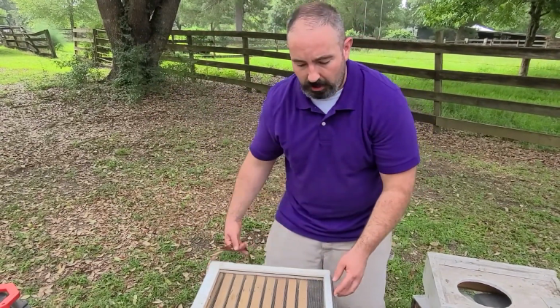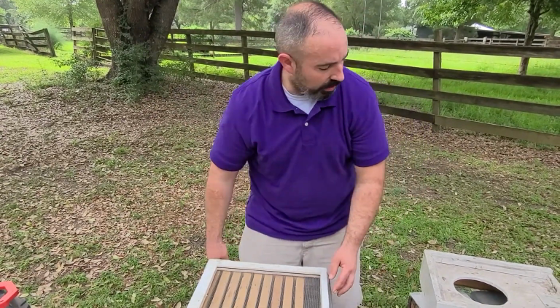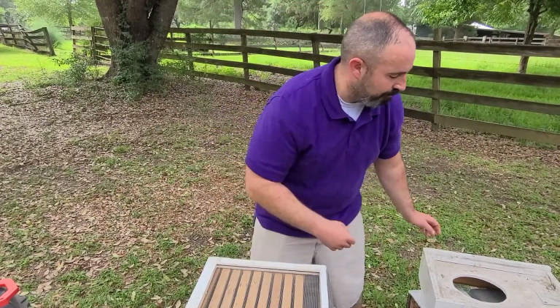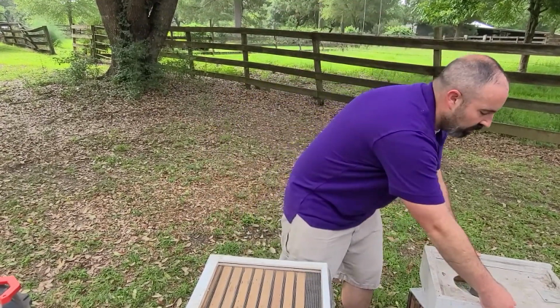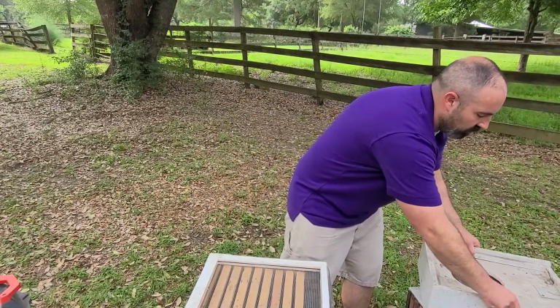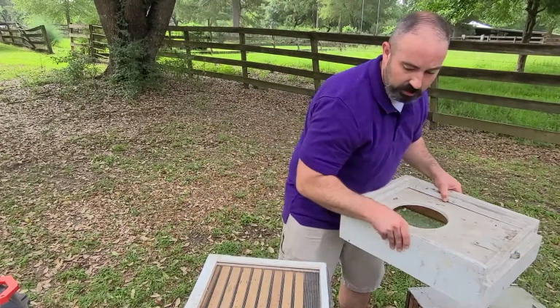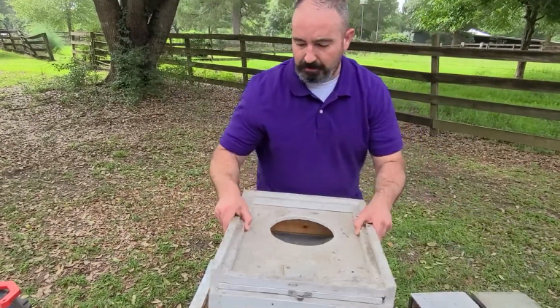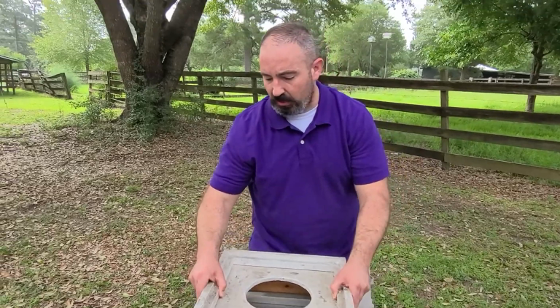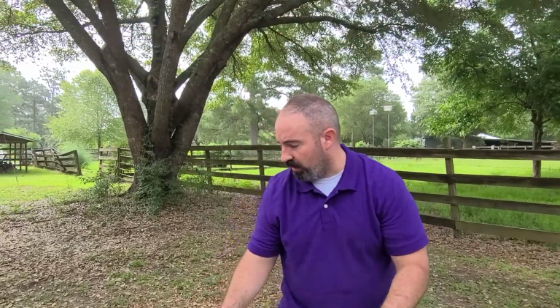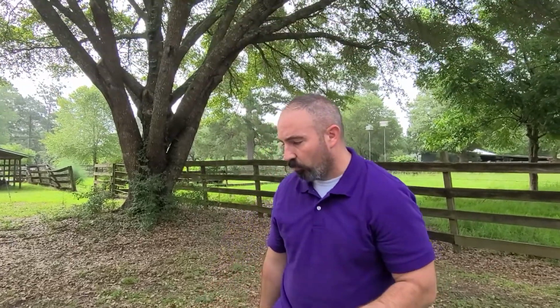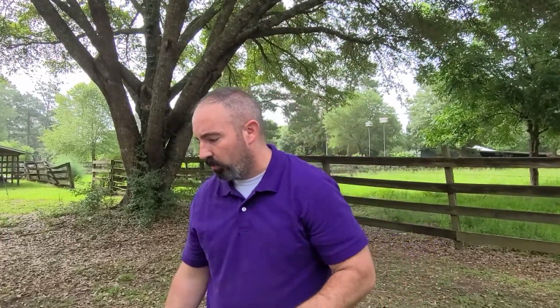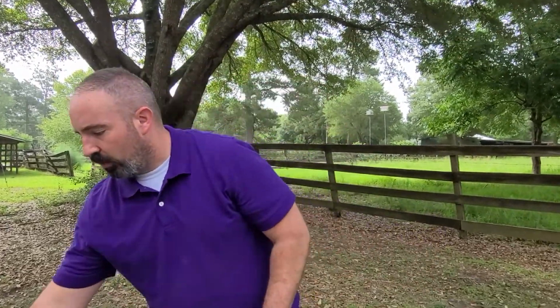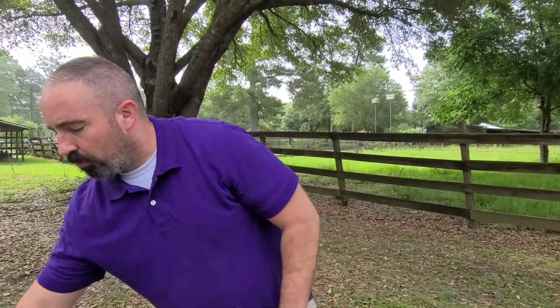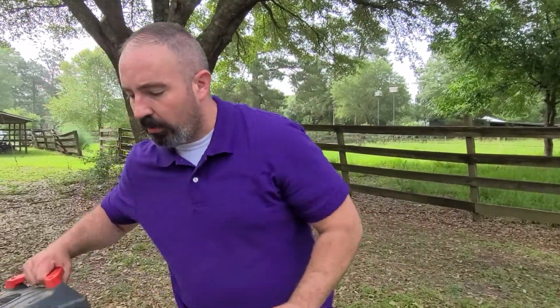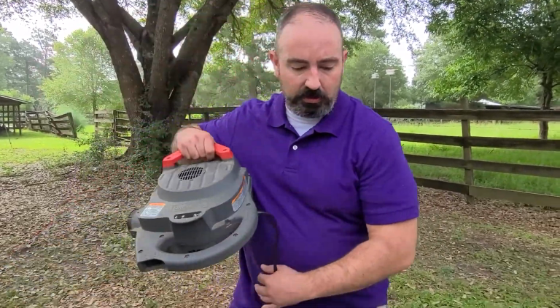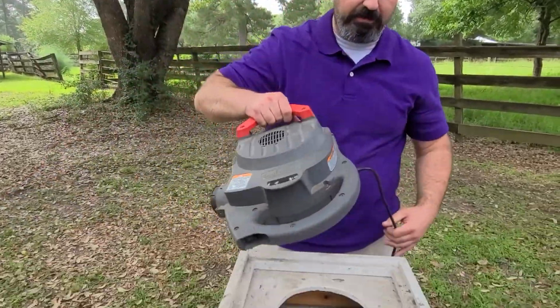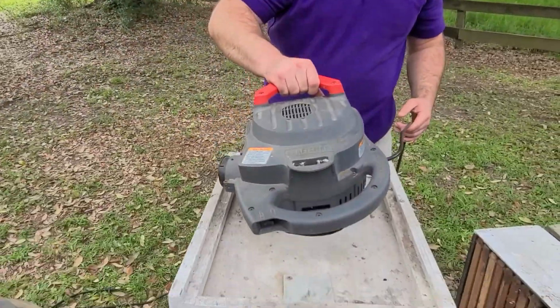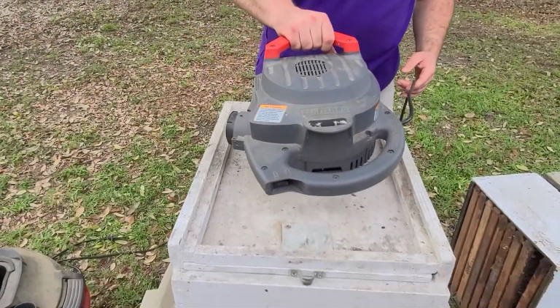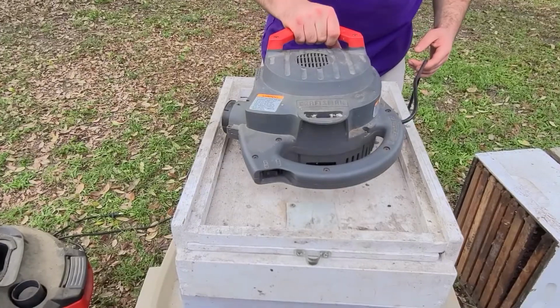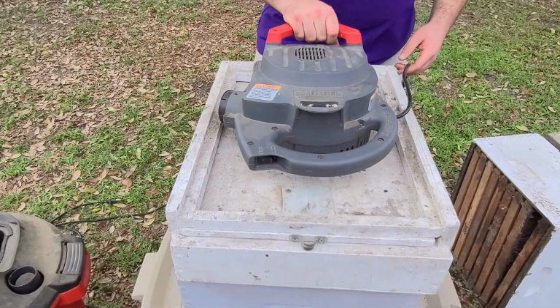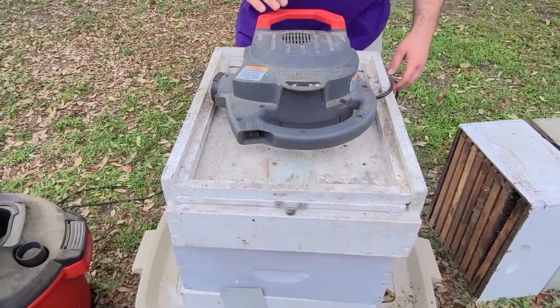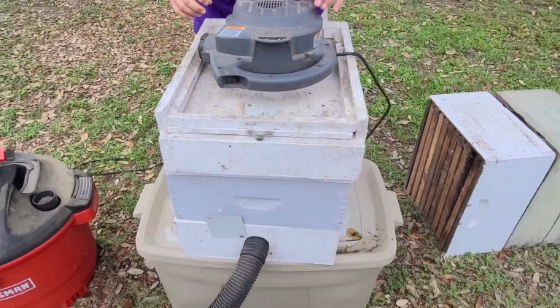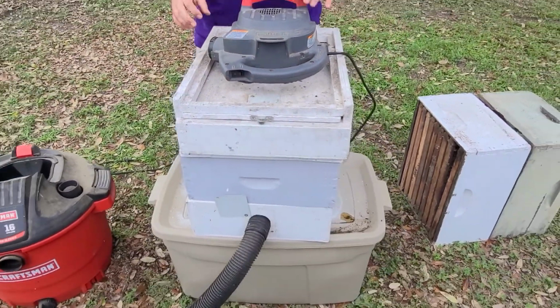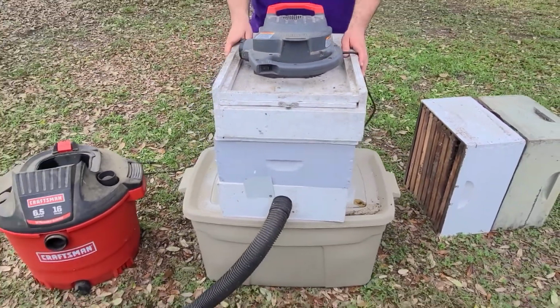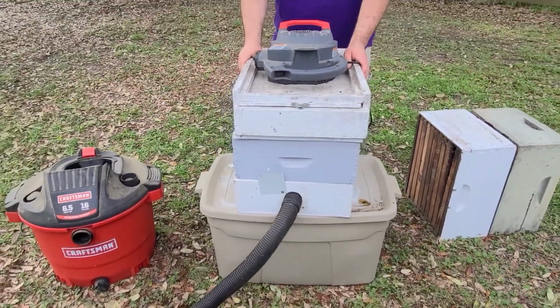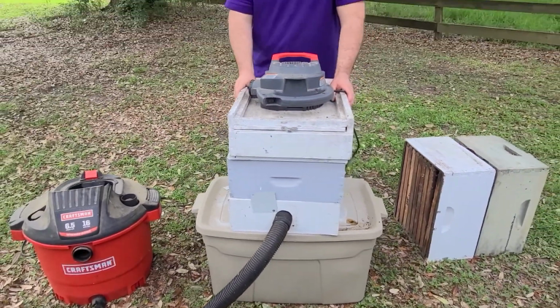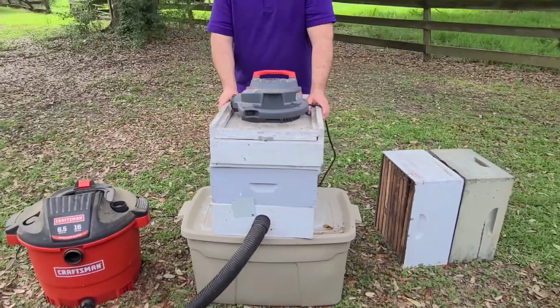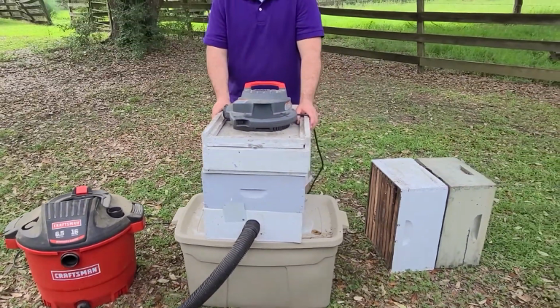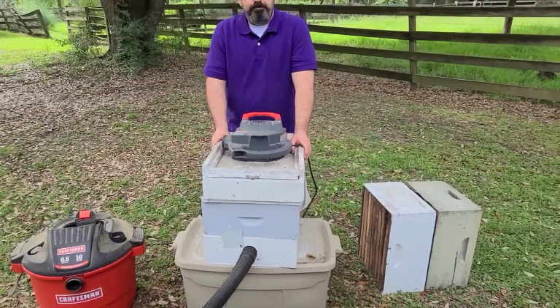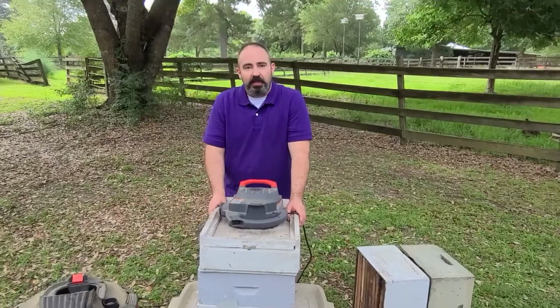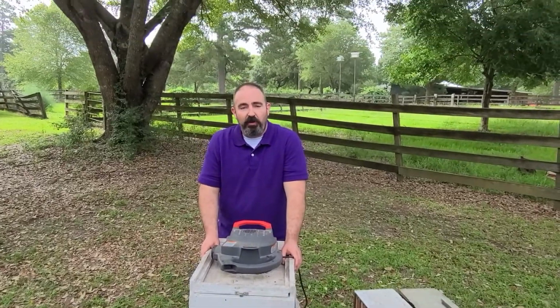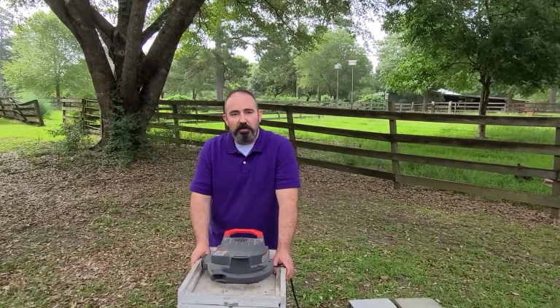That is the robo style of a bee vac. It works pretty well — hope you liked it. Ted McFaul from McFaul Bee Yard.